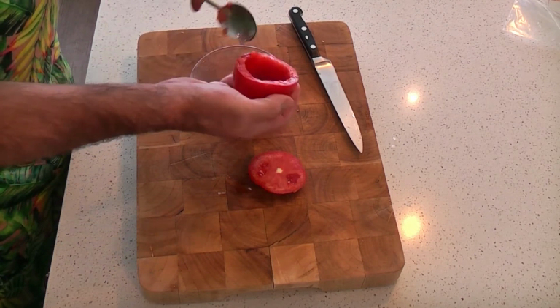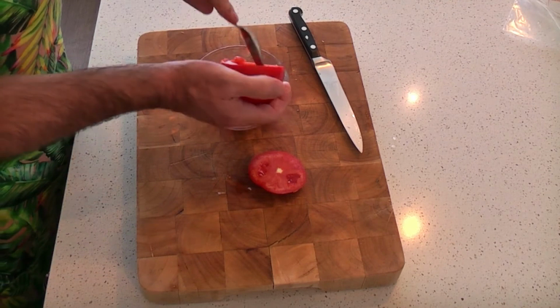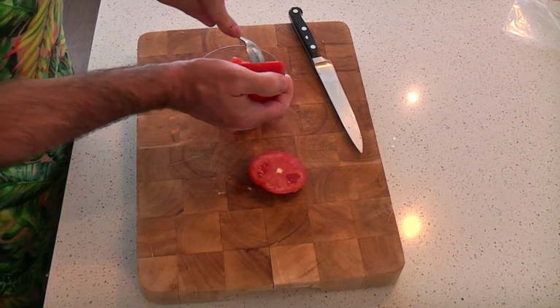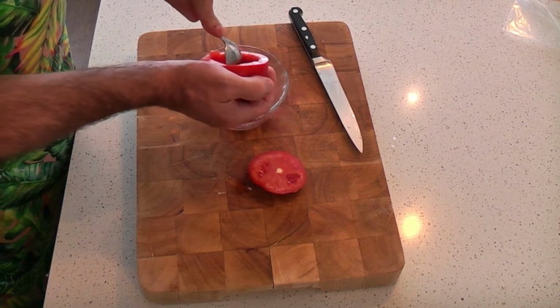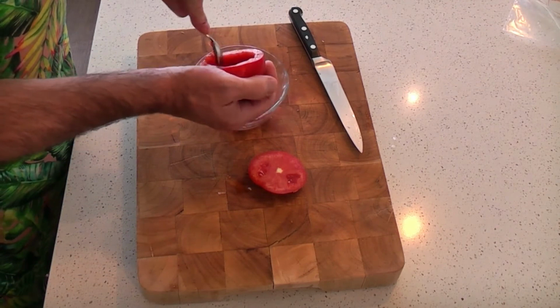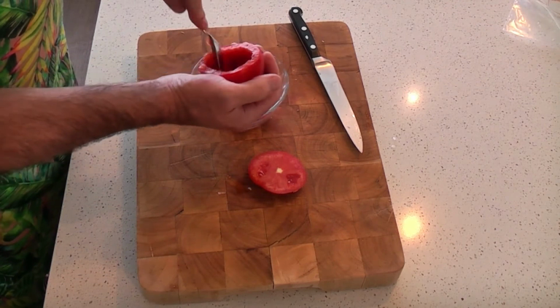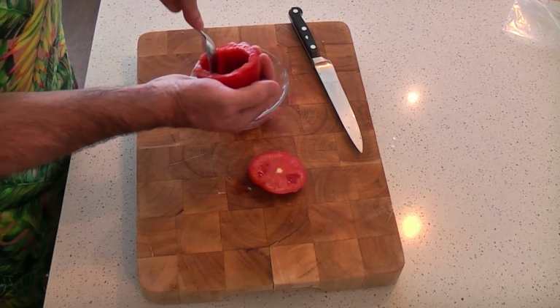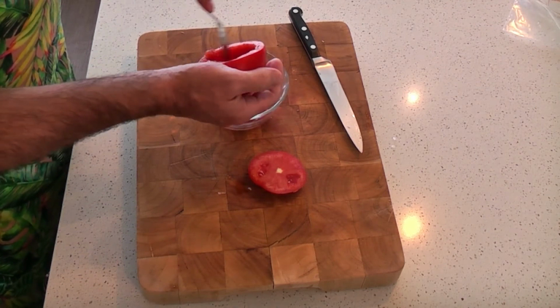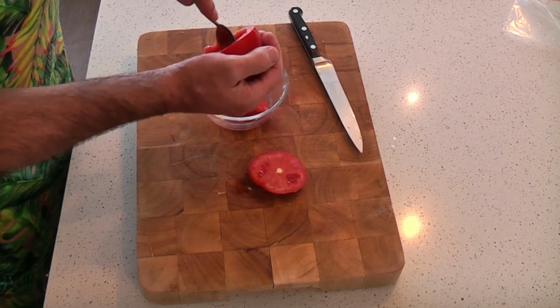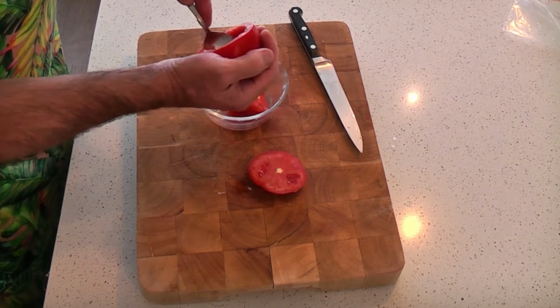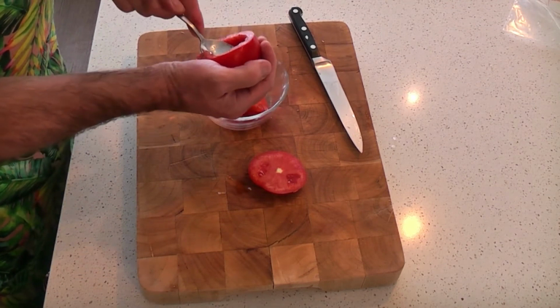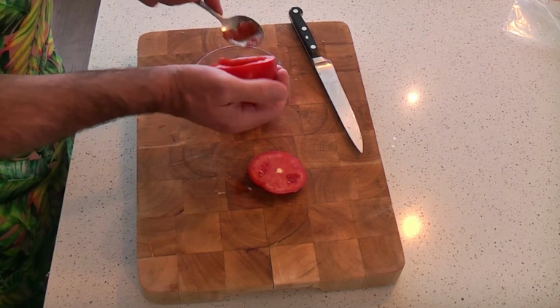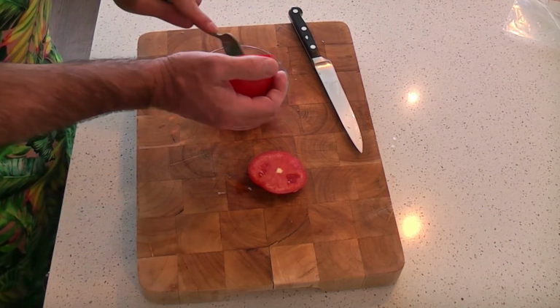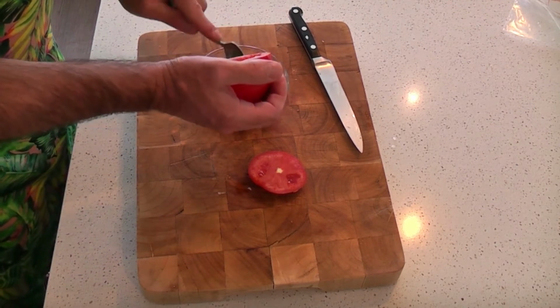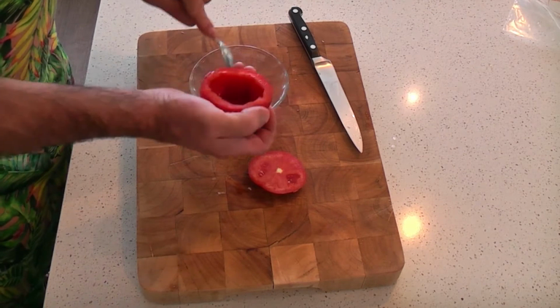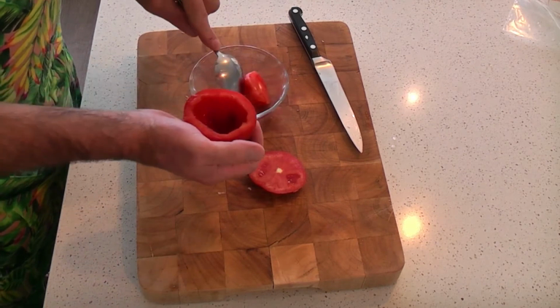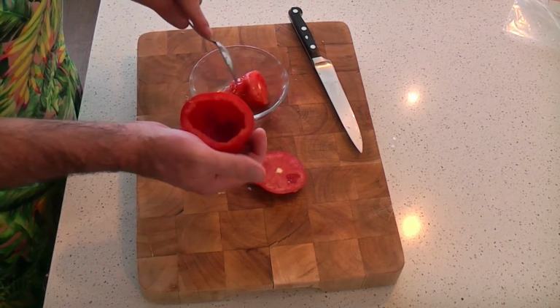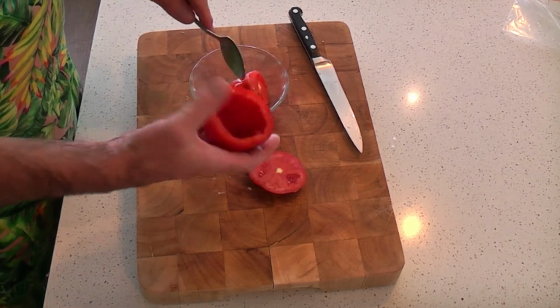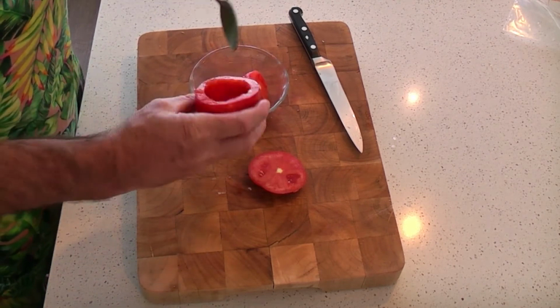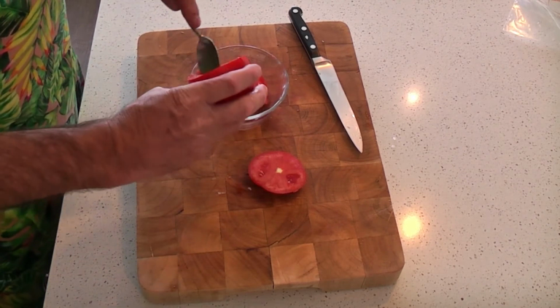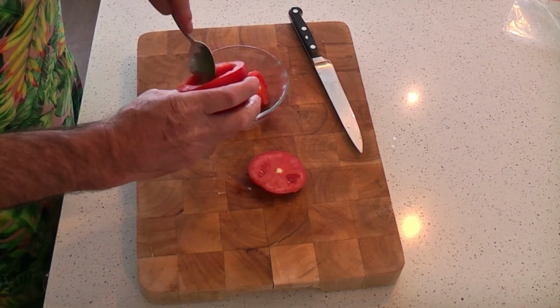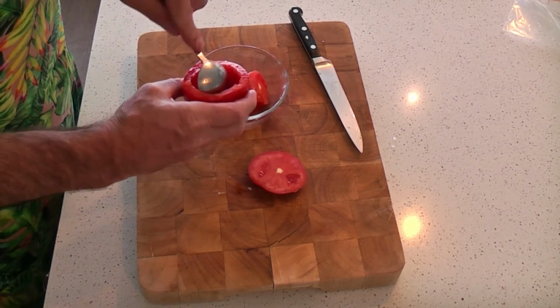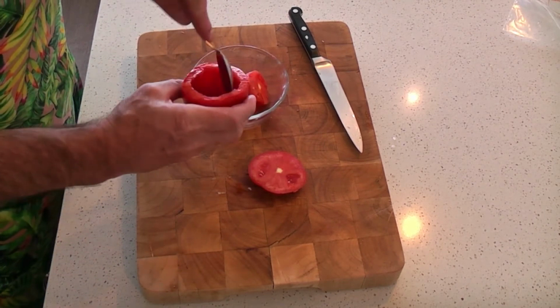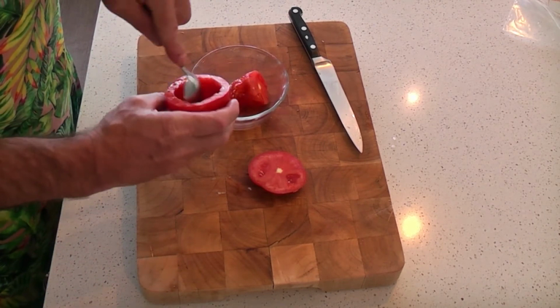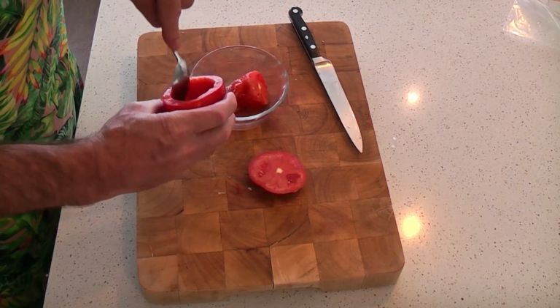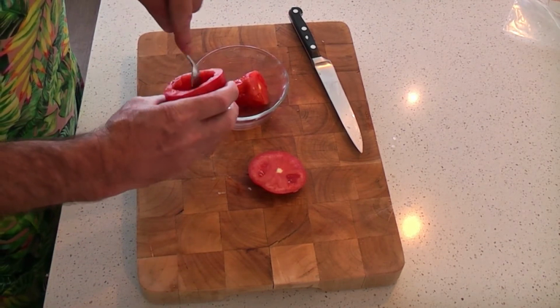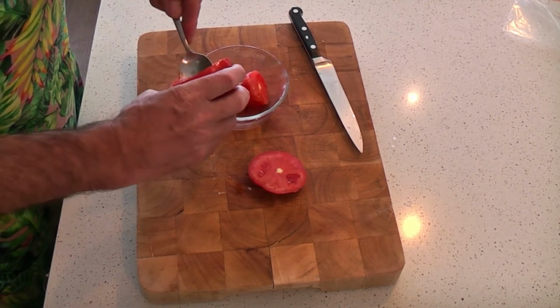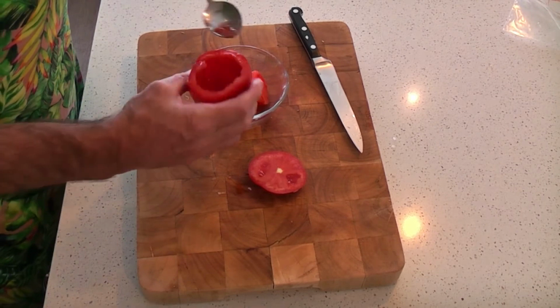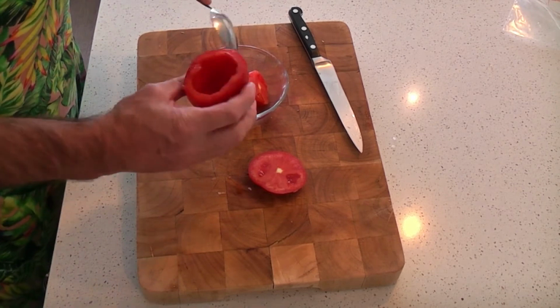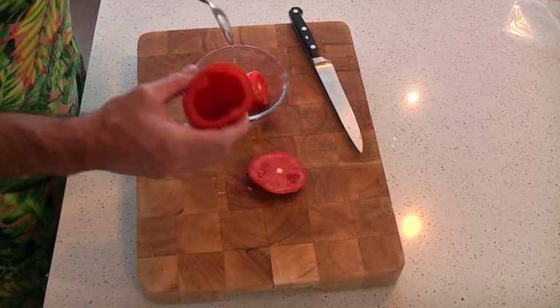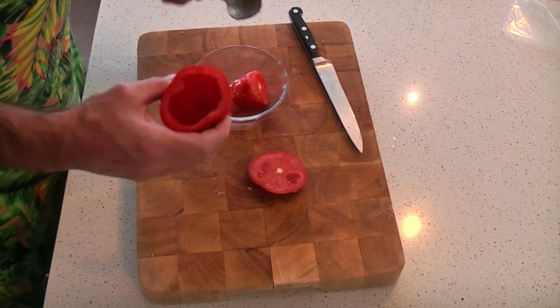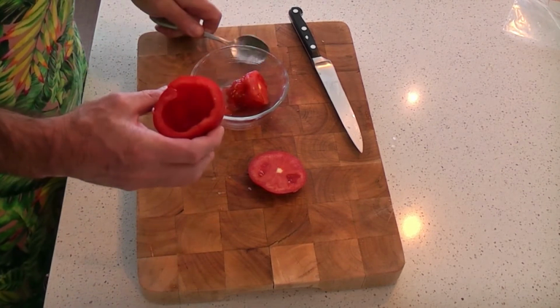Really simple, but absolutely beautiful meal — can't really beat it. Now, we're going to set the scooped-out insides aside. We'll use that in a nice pasta dish or even on sandwiches down the track. There we have it.